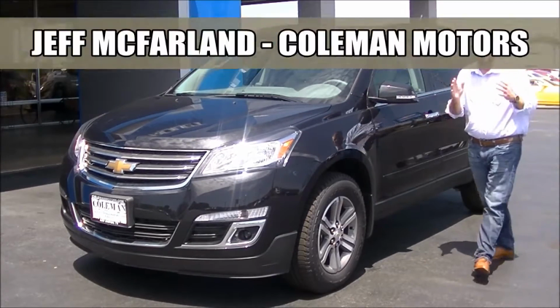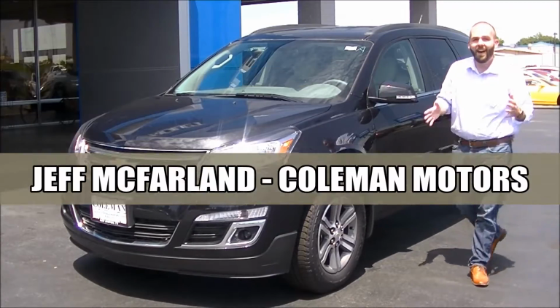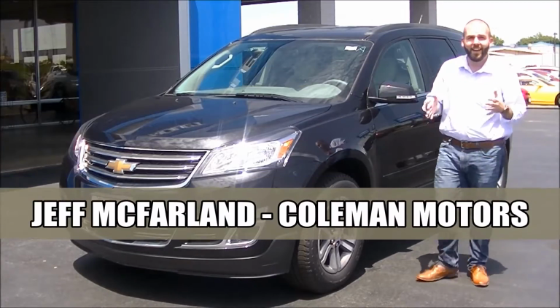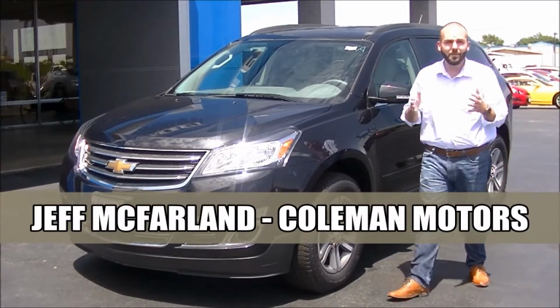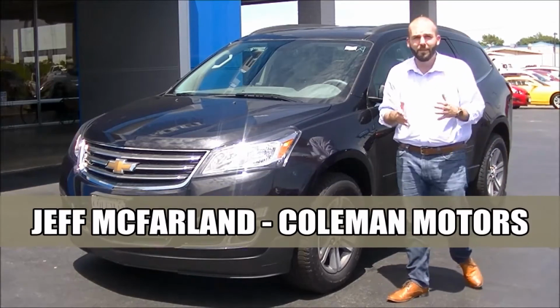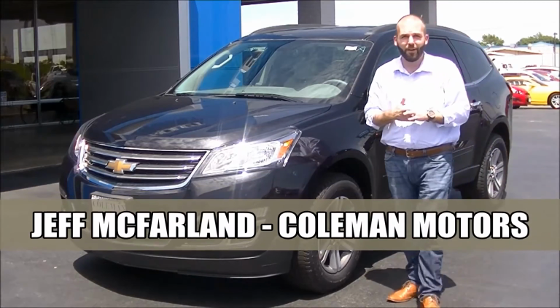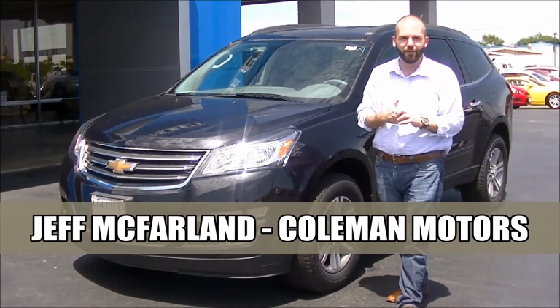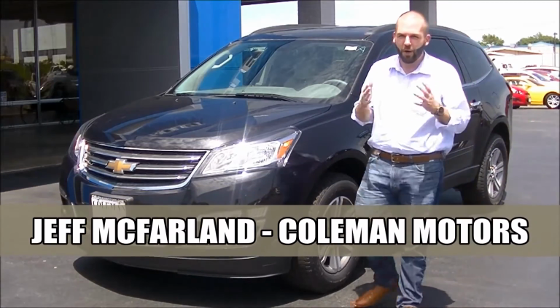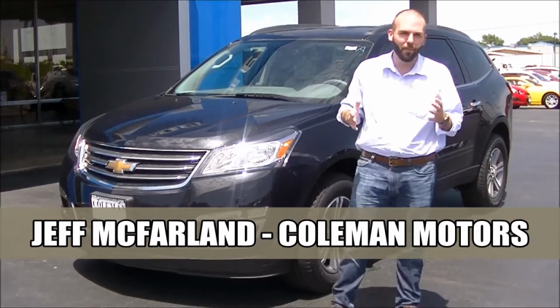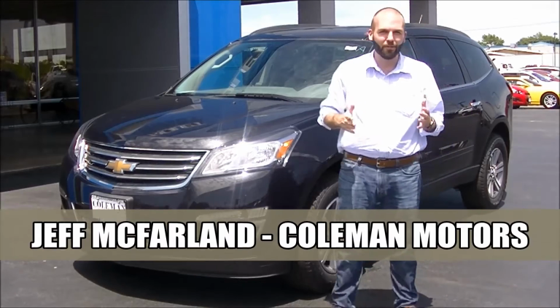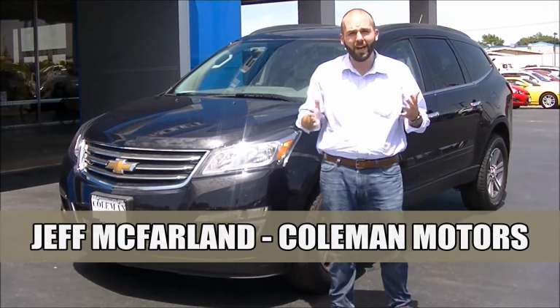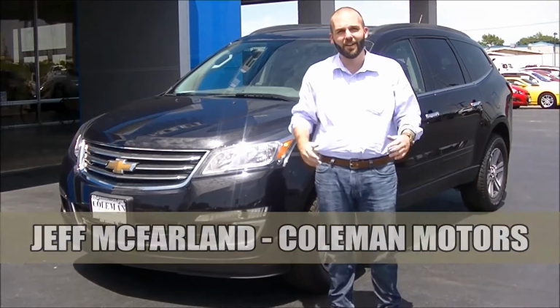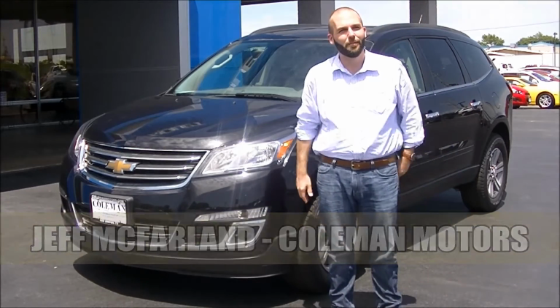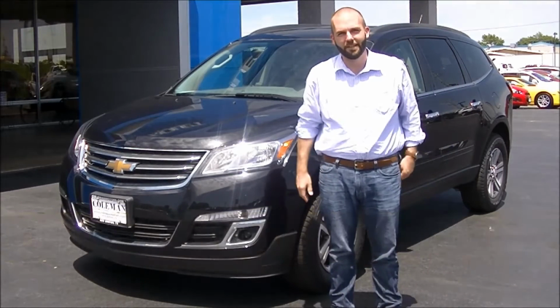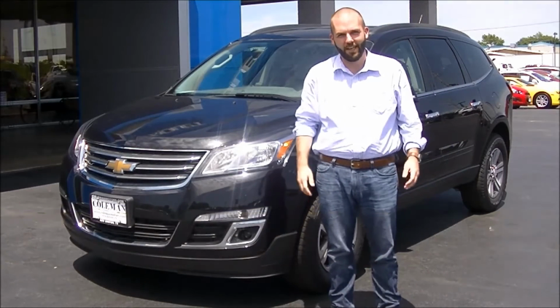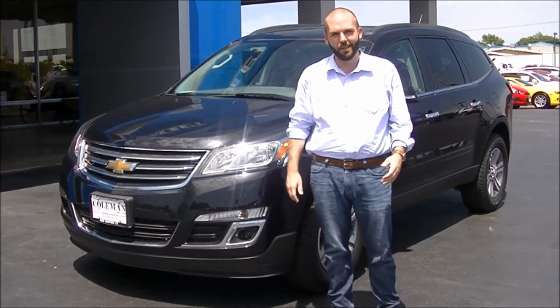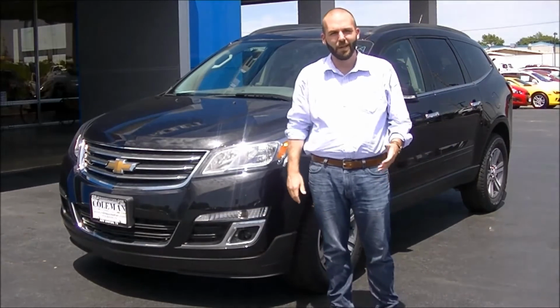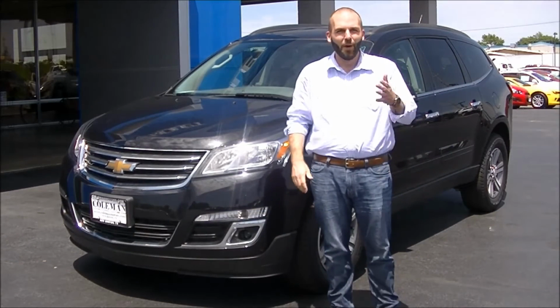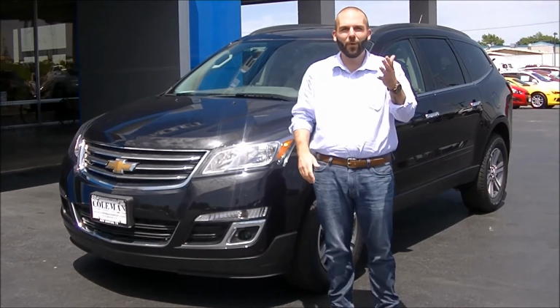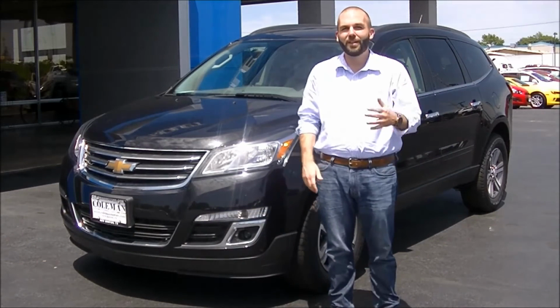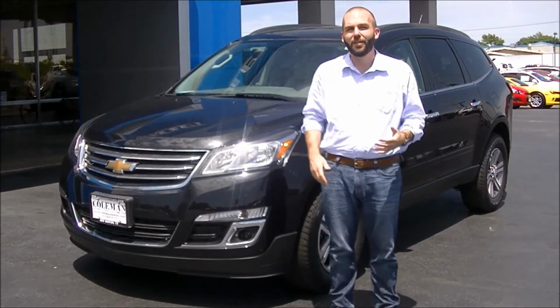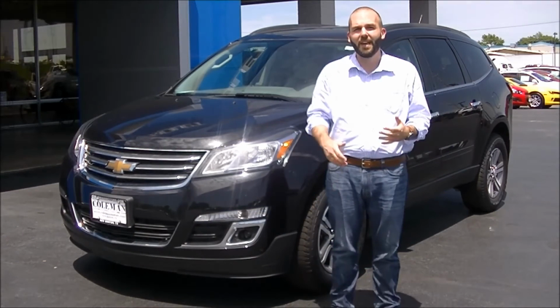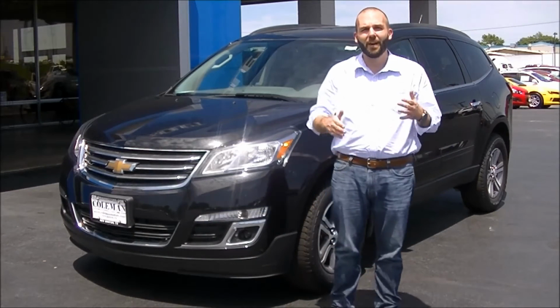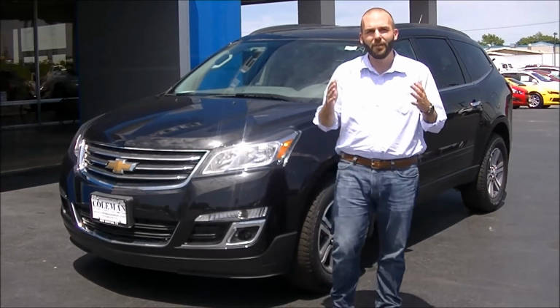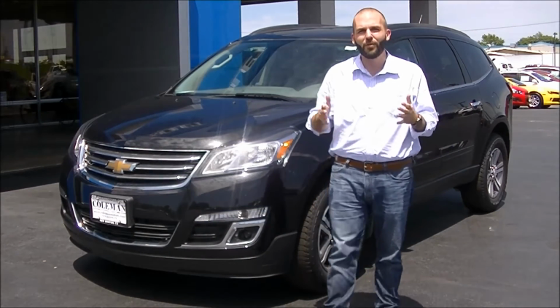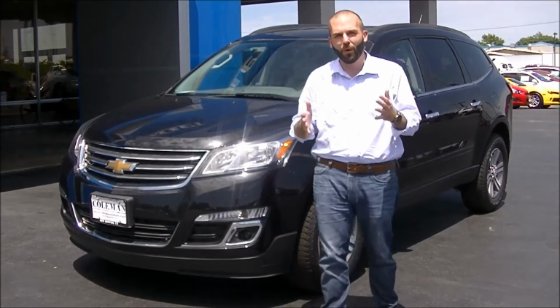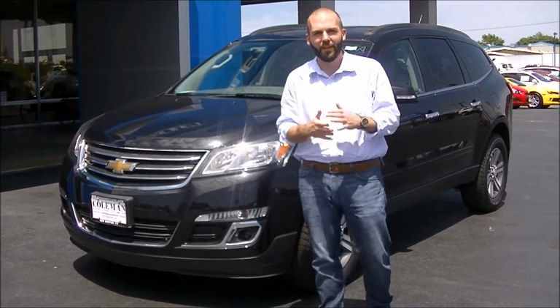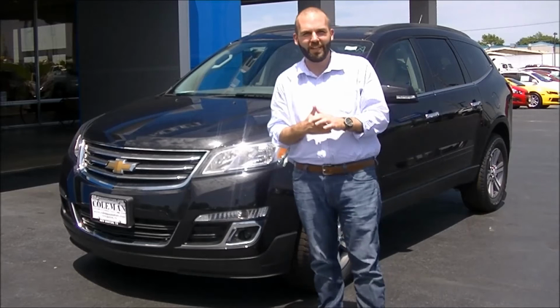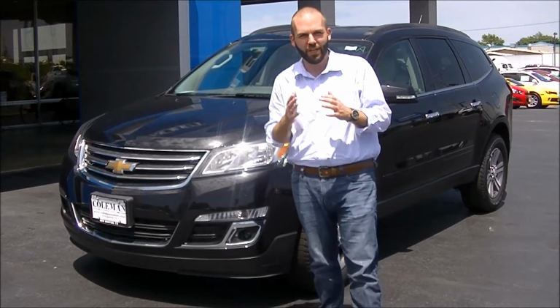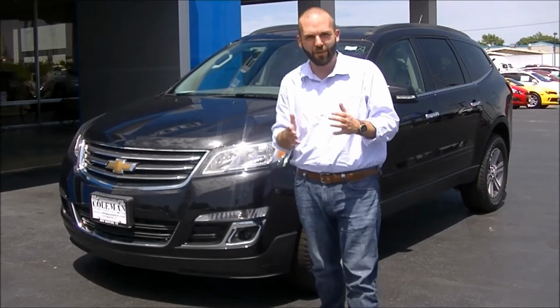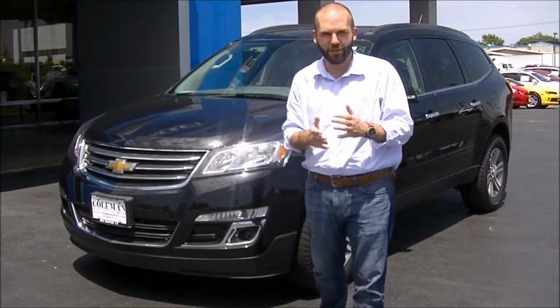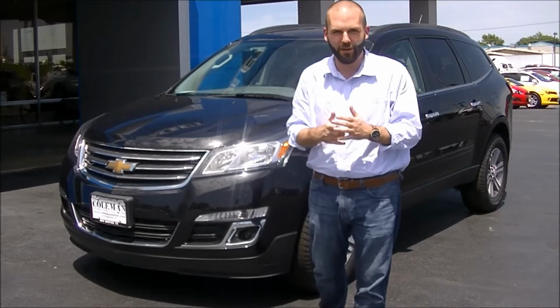Hi, I'm Jeff McFarlane from Coleman Motors right here in New Boston, Texas. We wanted to talk to you today about the new 2015 Chevrolet Traverse.